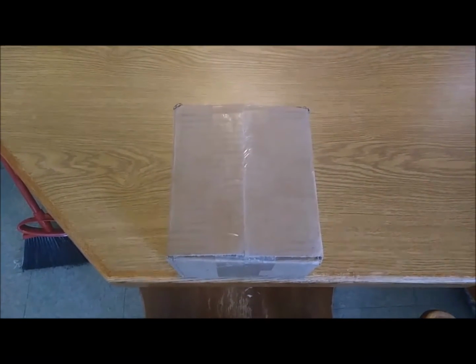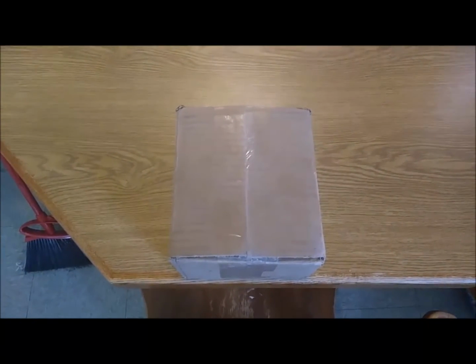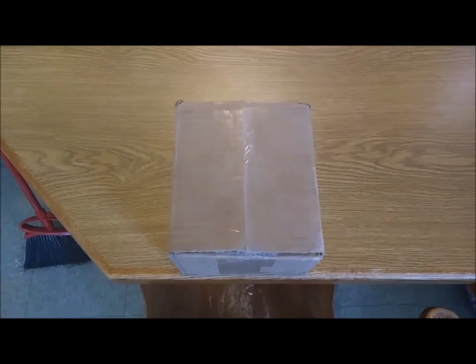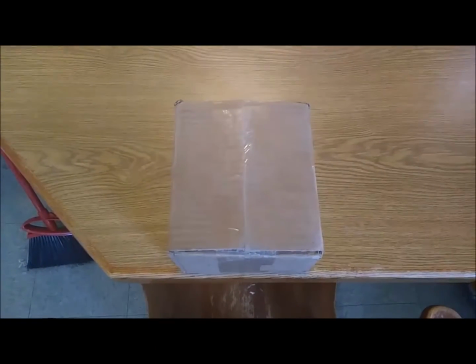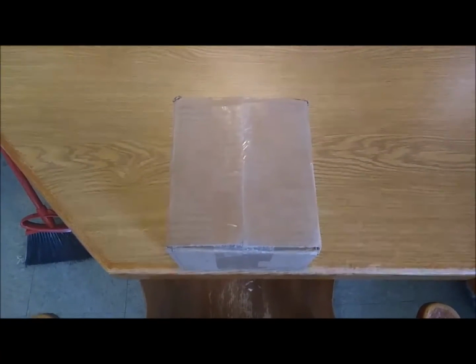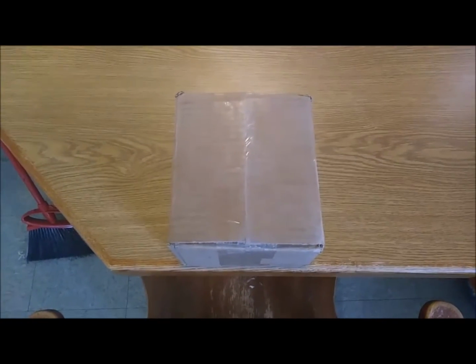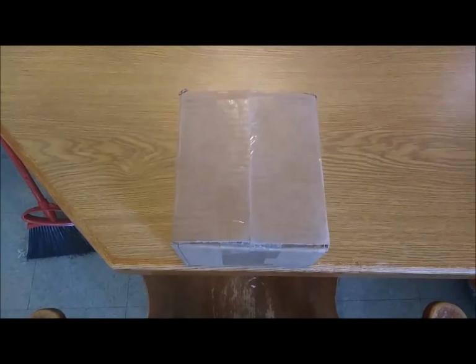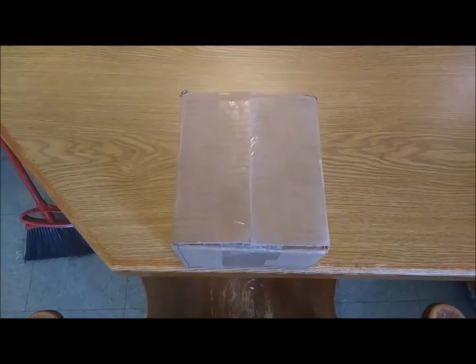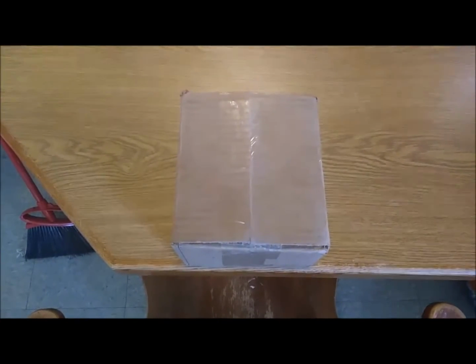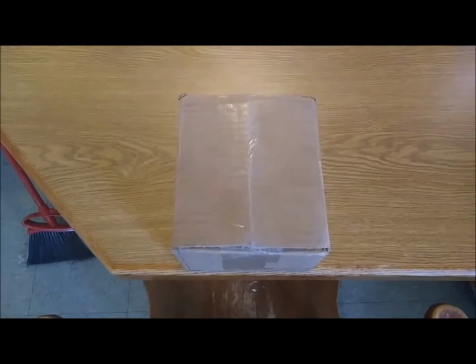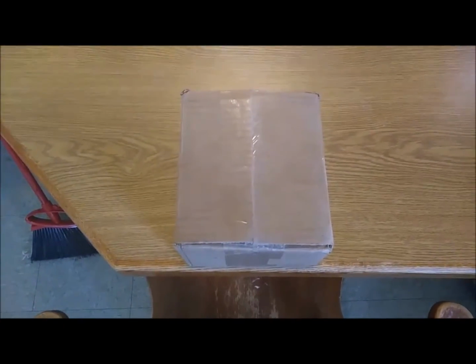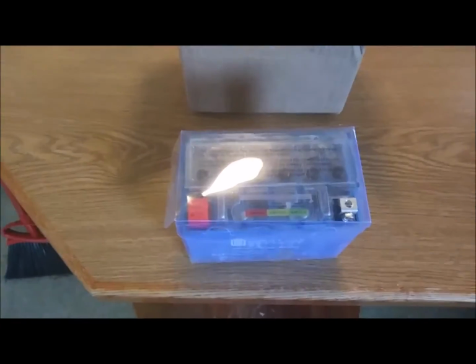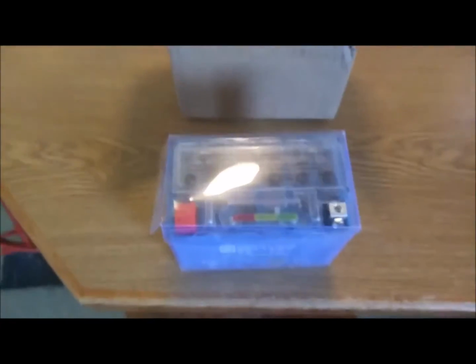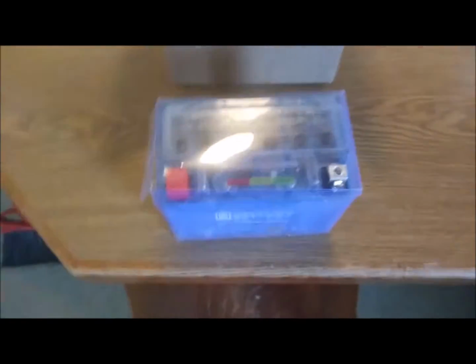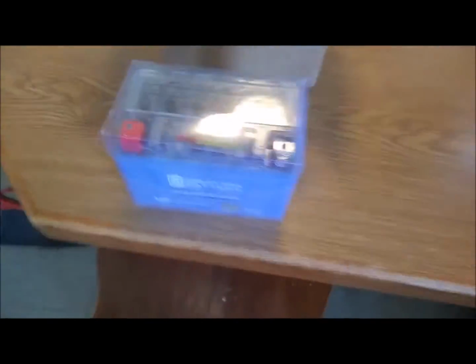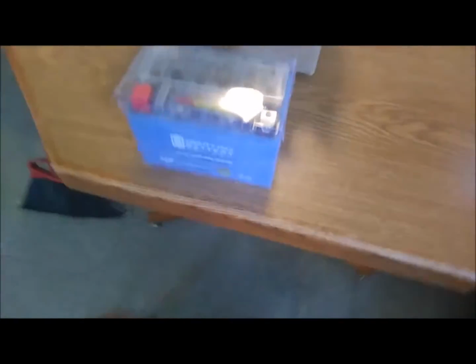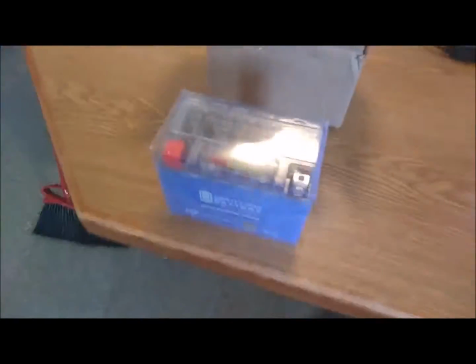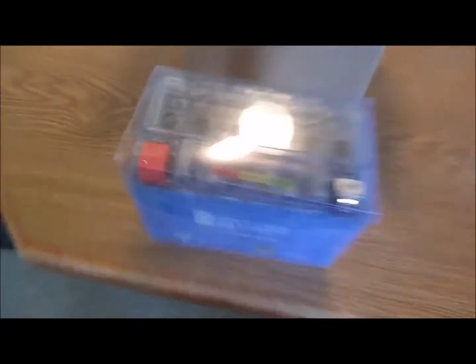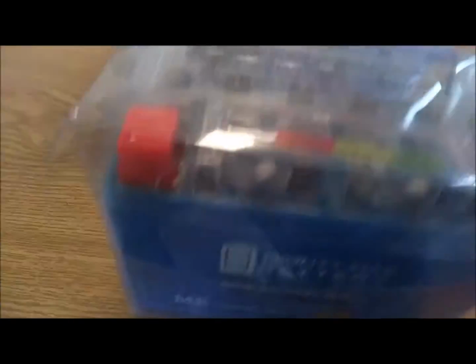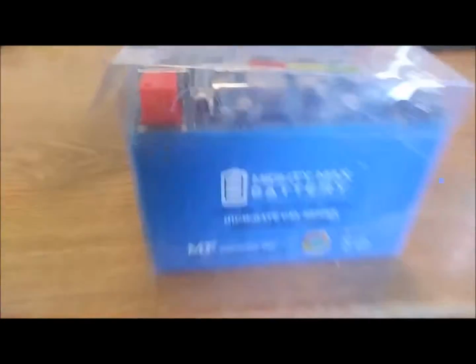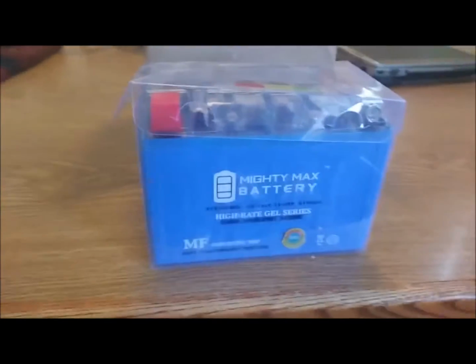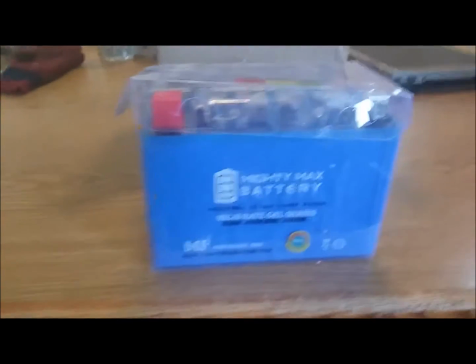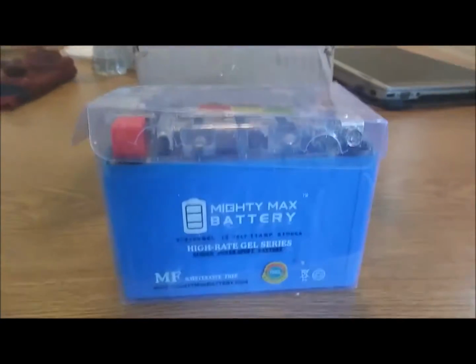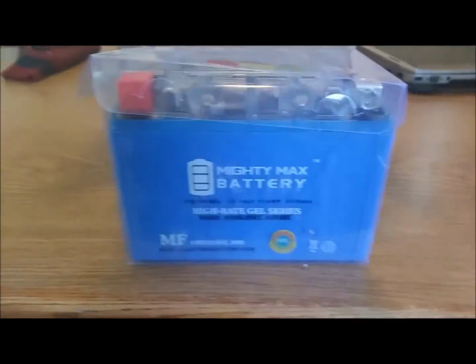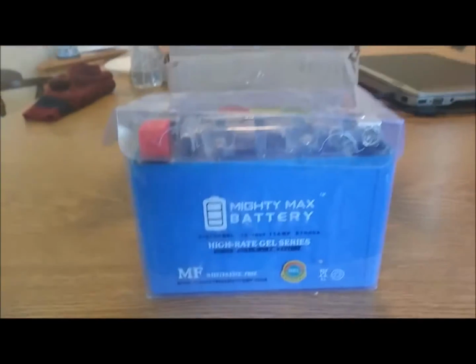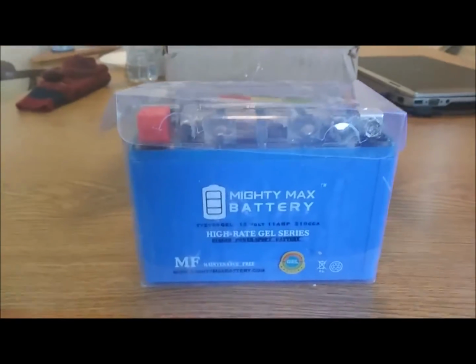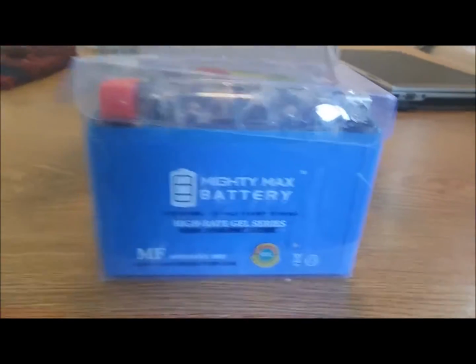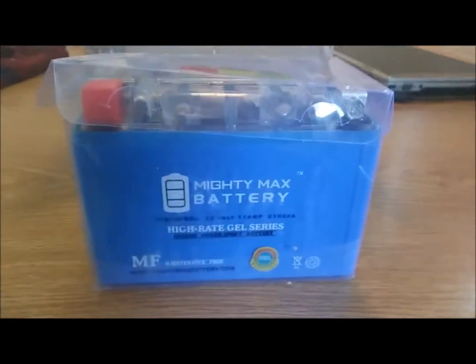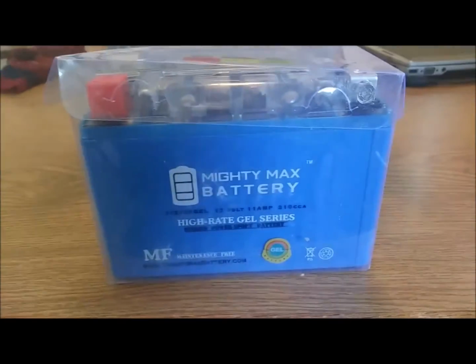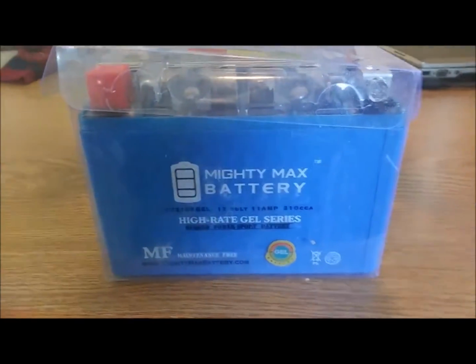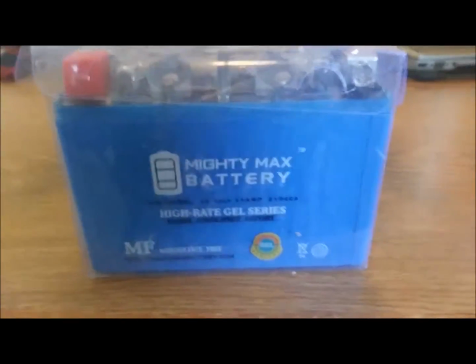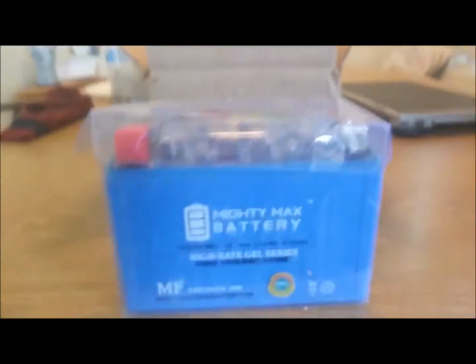It finally came. What's inside? Let's find out. It's a new battery — it's a motorcycle battery. It's a new motorcycle gel battery.